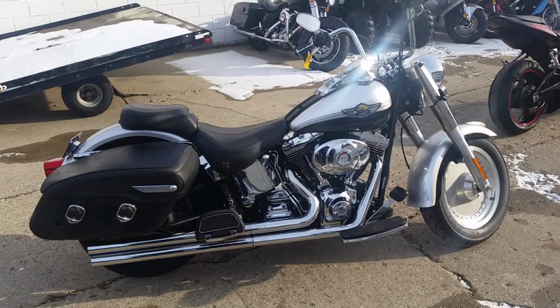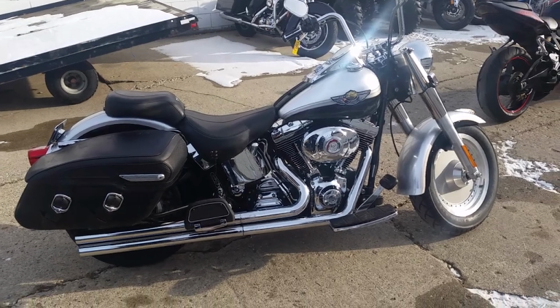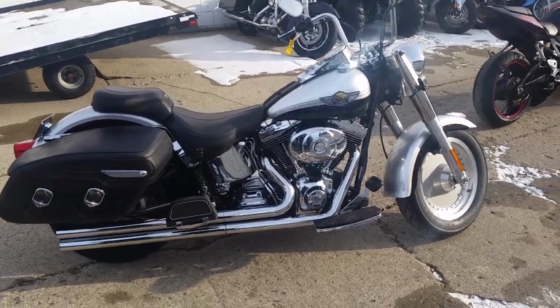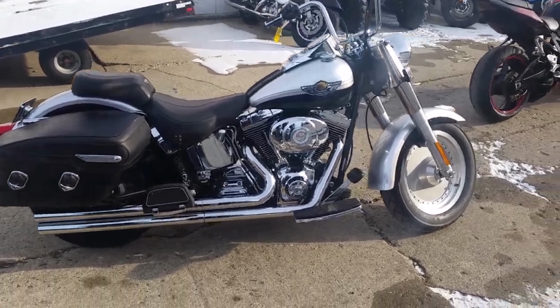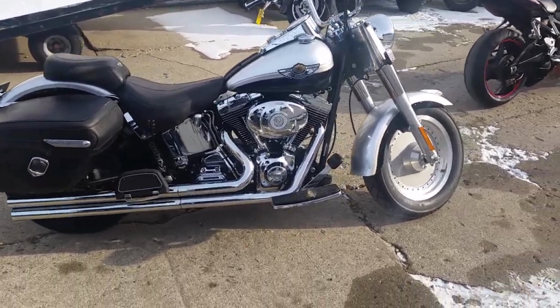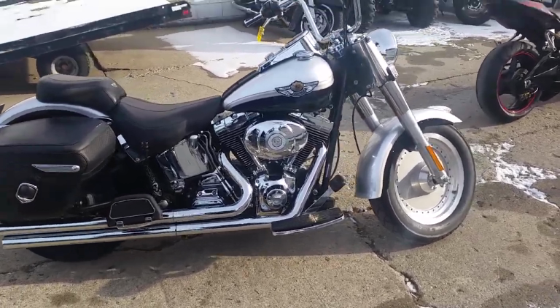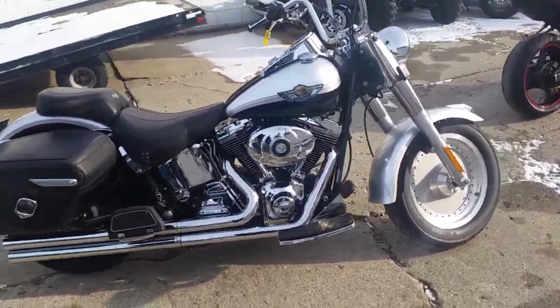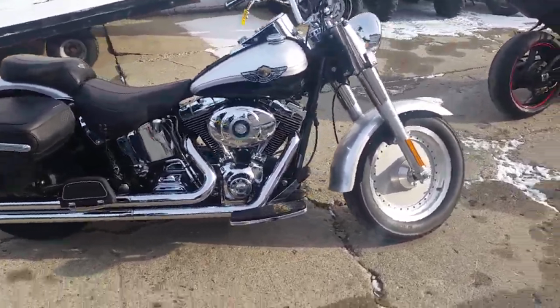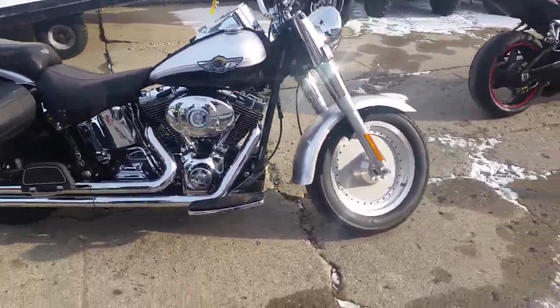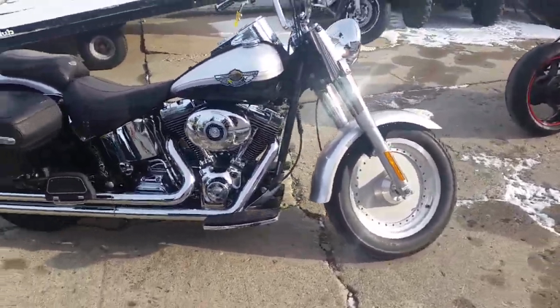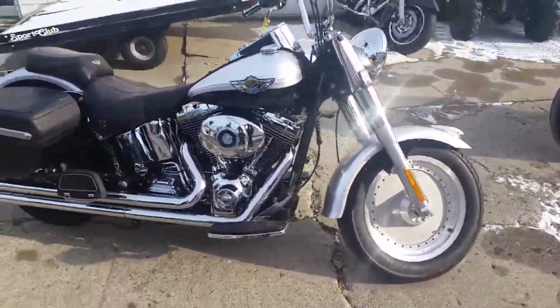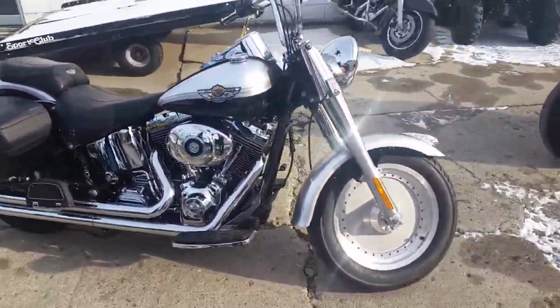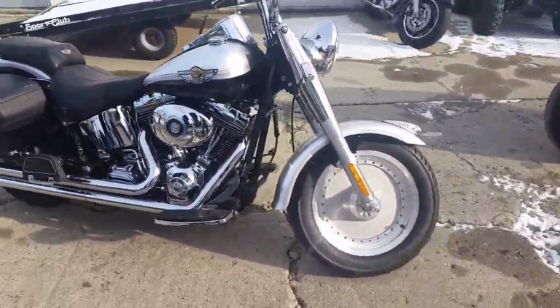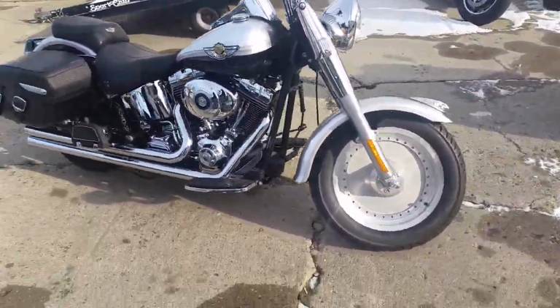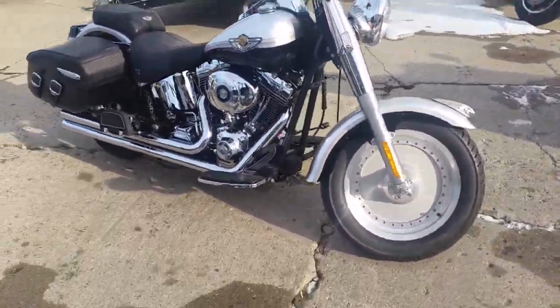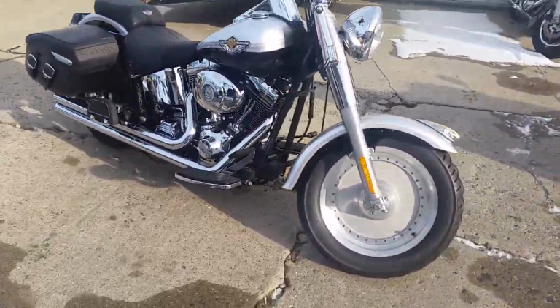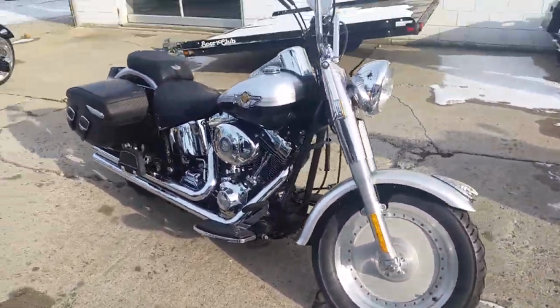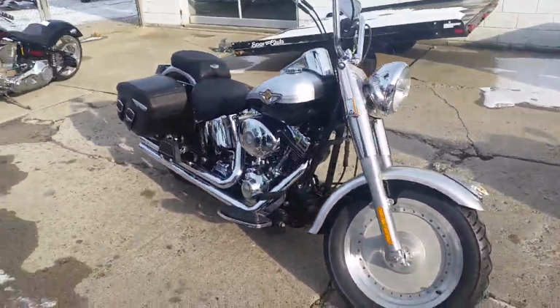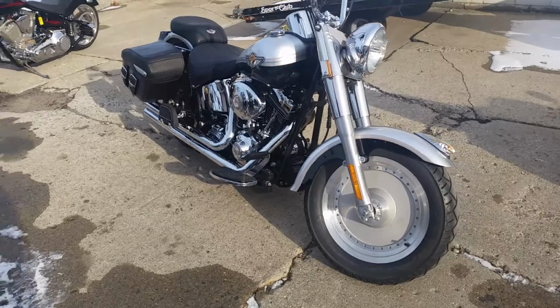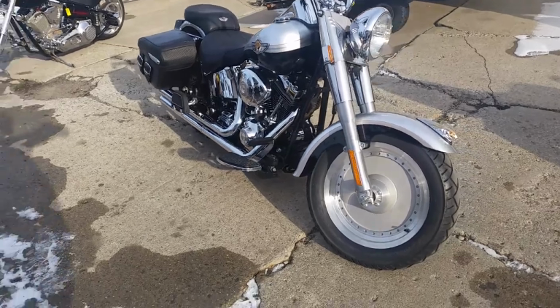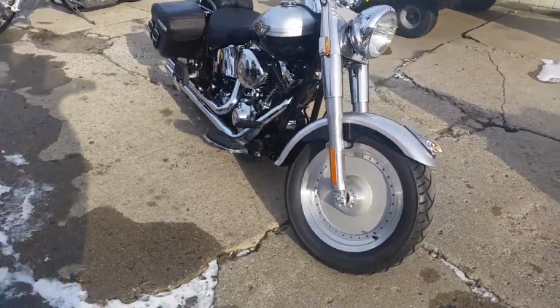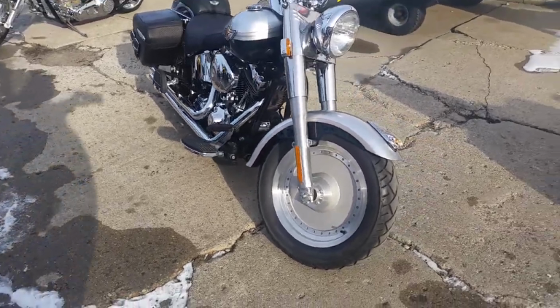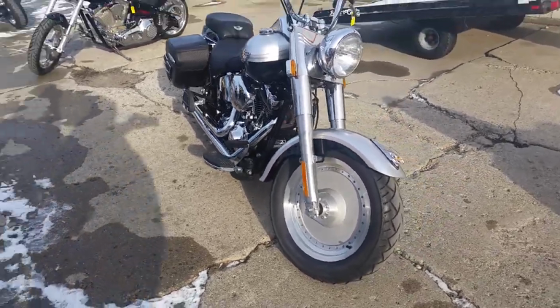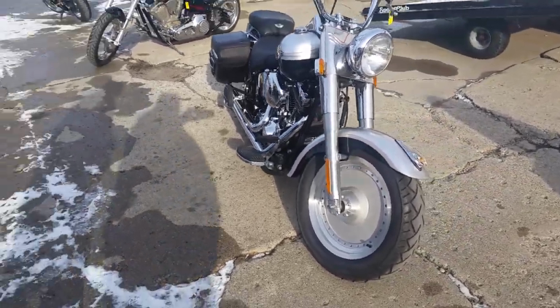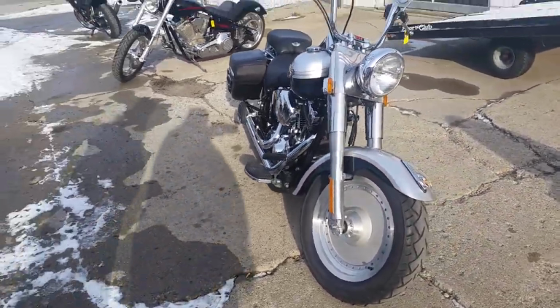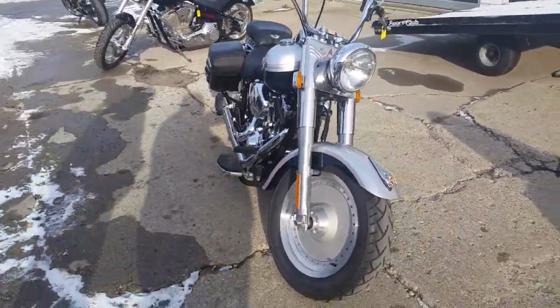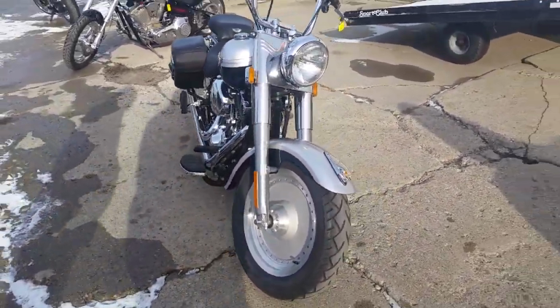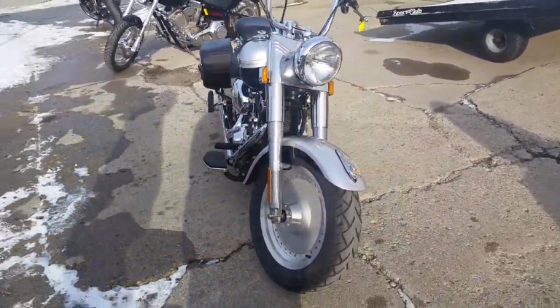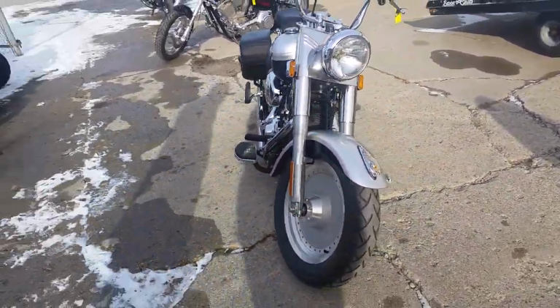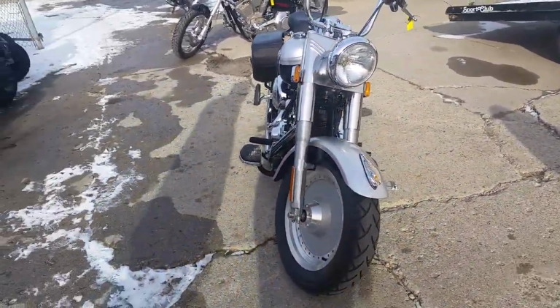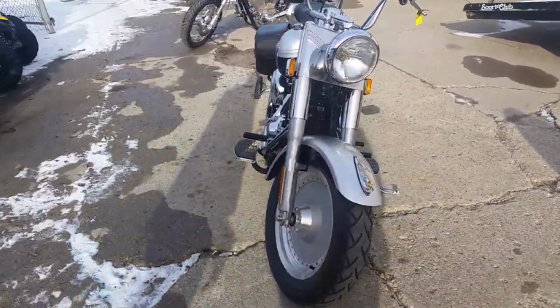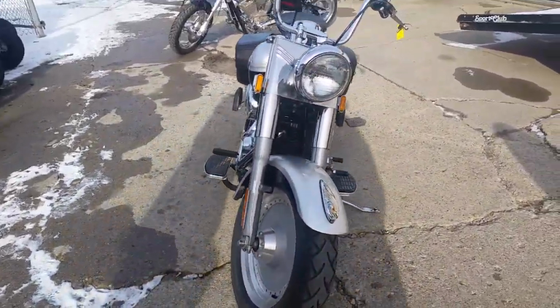Hey guys, Chad and Andrew at Approval Power Sports. We're going to do one of our Harleys today. We got guaranteed financing on all of our Harleys. Give us a call, we'll get you riding. Guaranteed.